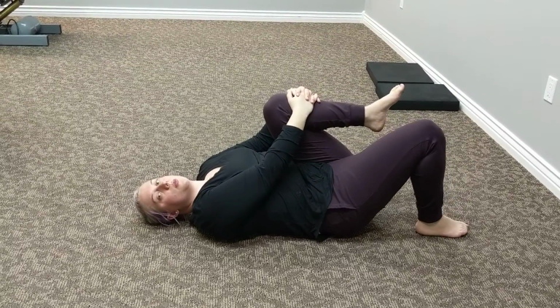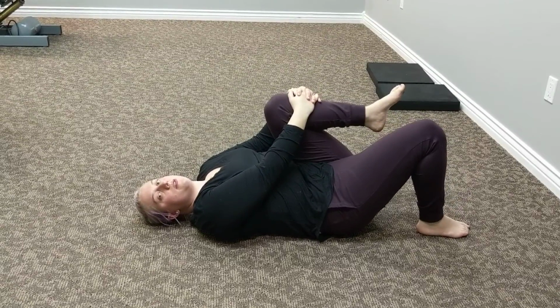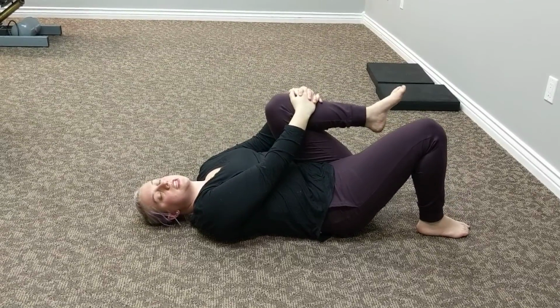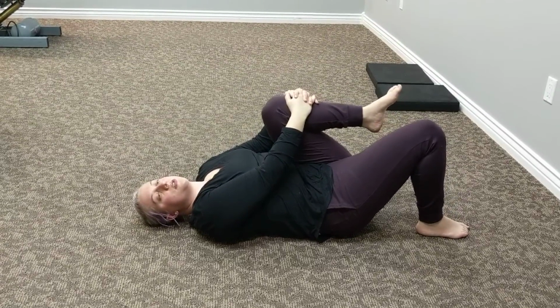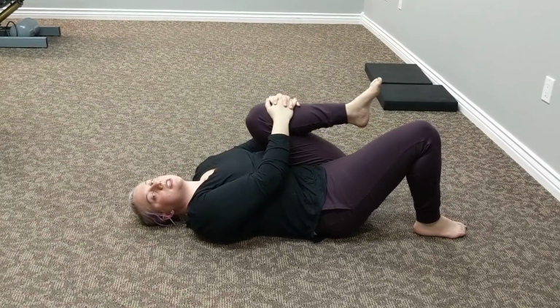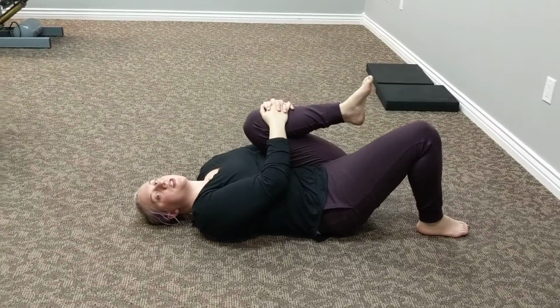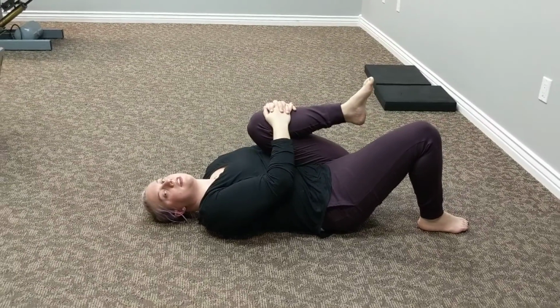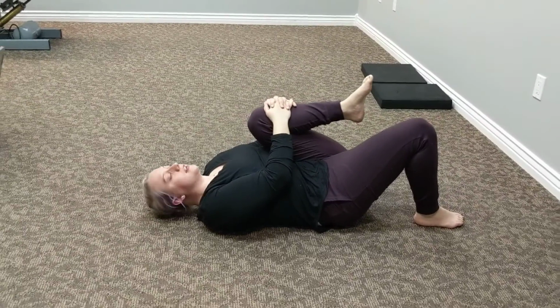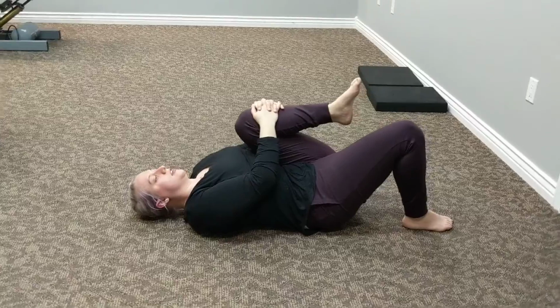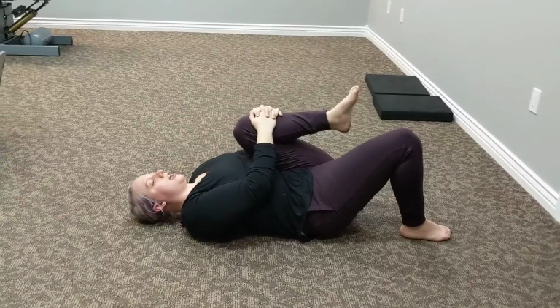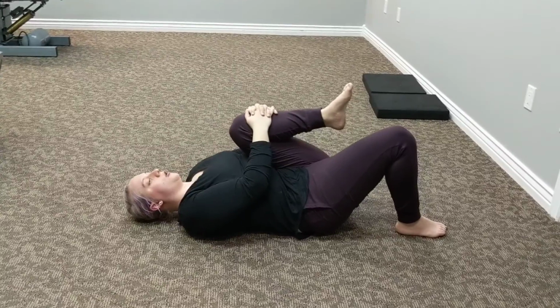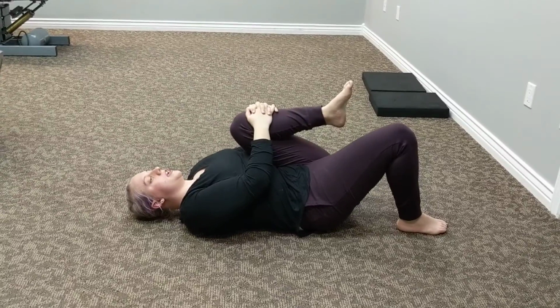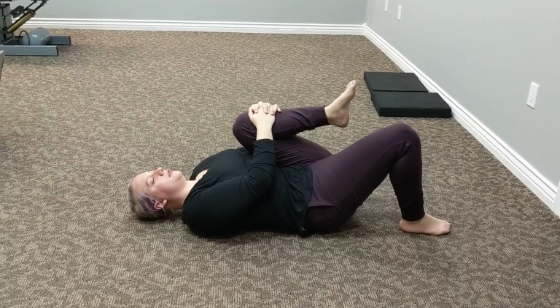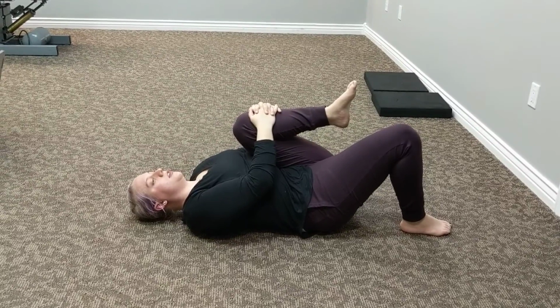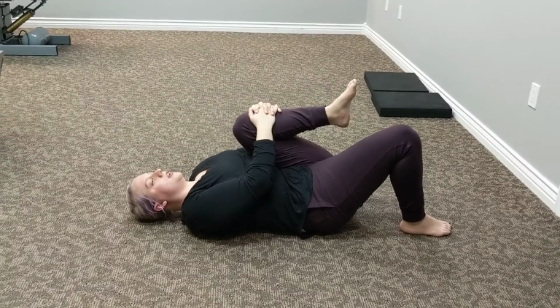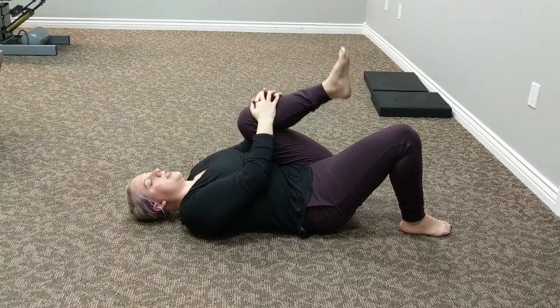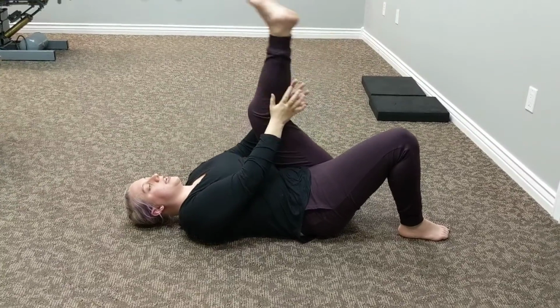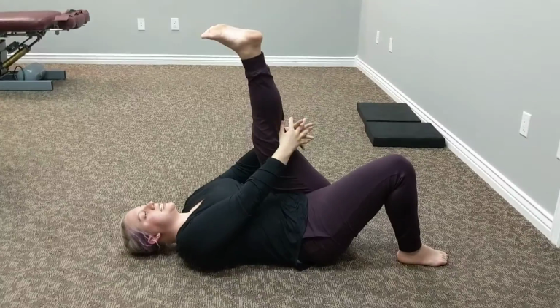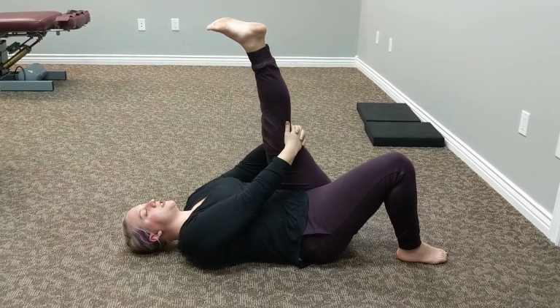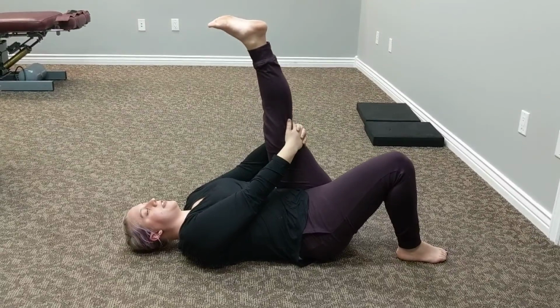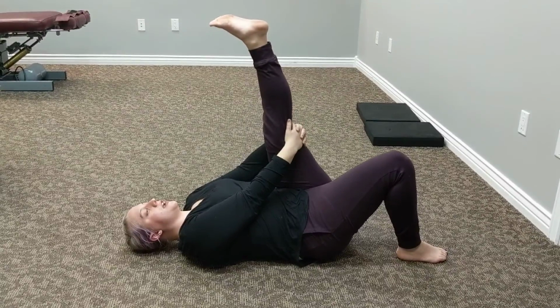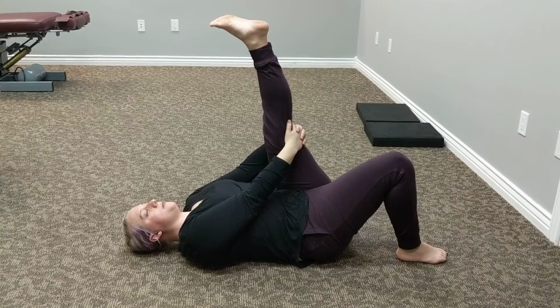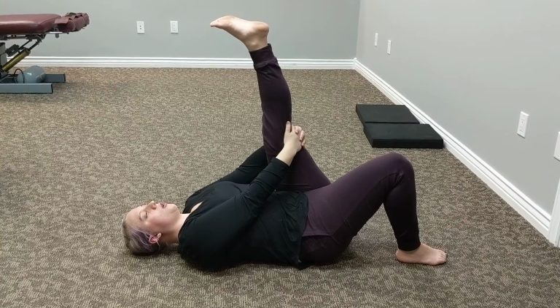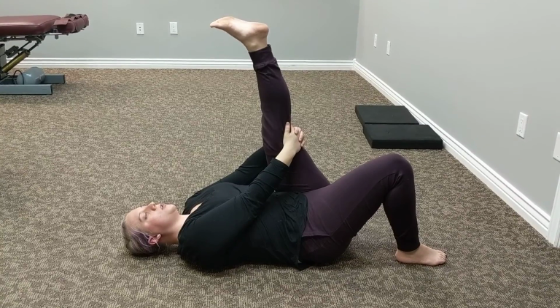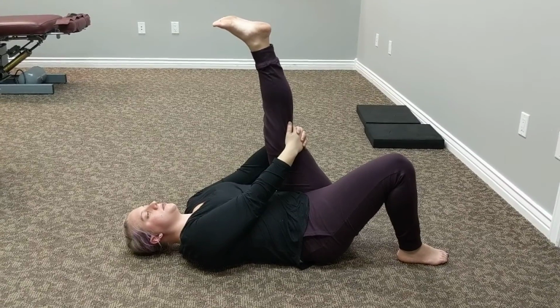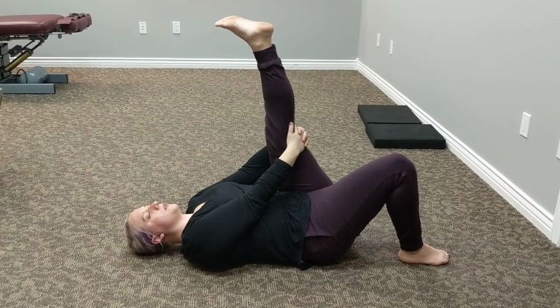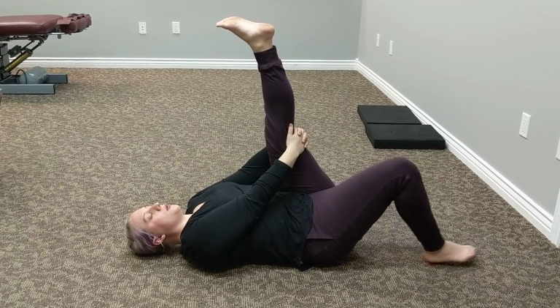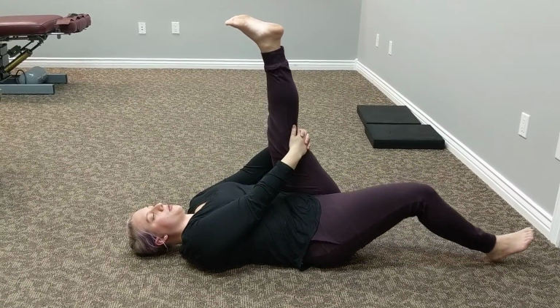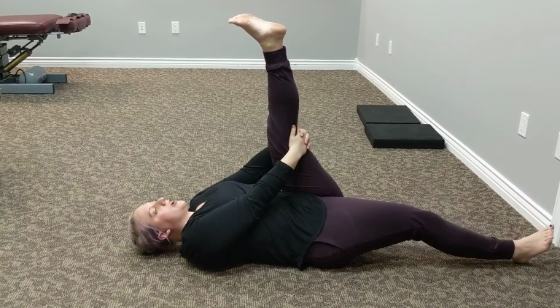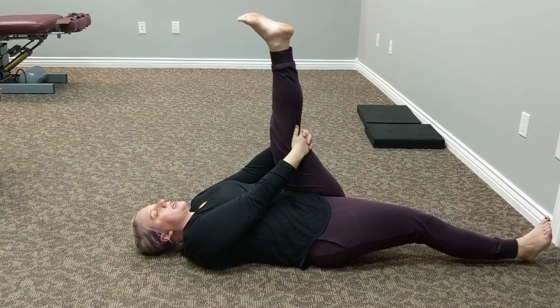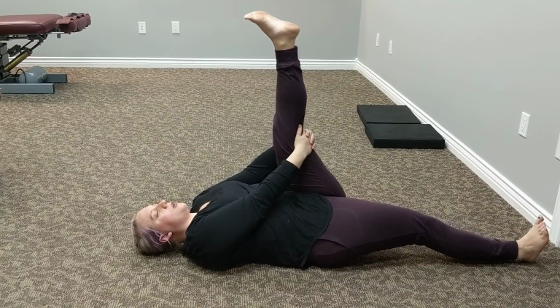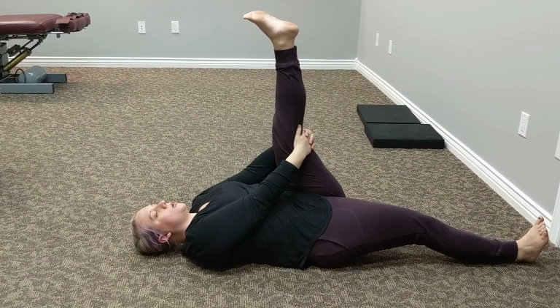Release your right leg and bring your right foot down to the ground. Tuck your left knee in and hold. Then you're going to extend your left leg straight up and hold. Bring your right leg all the way down and hold.